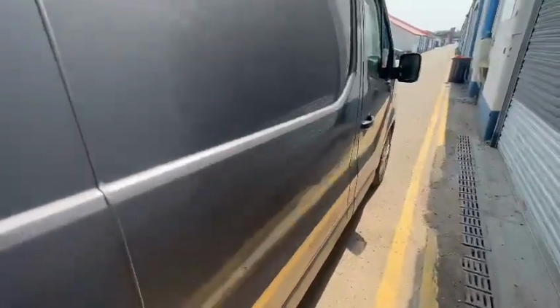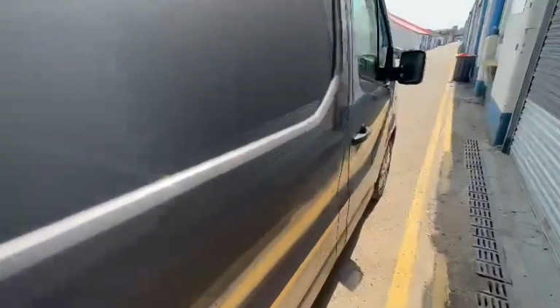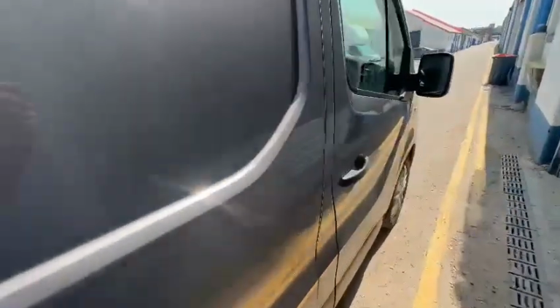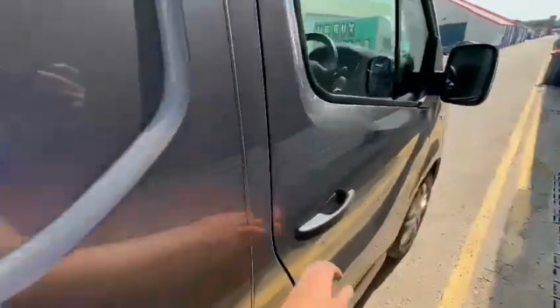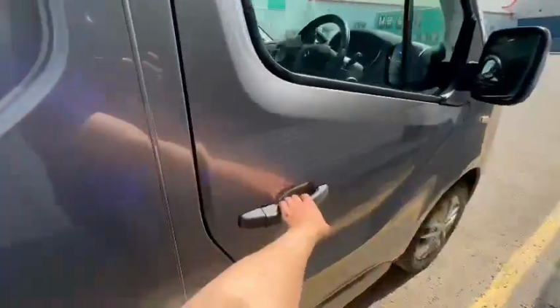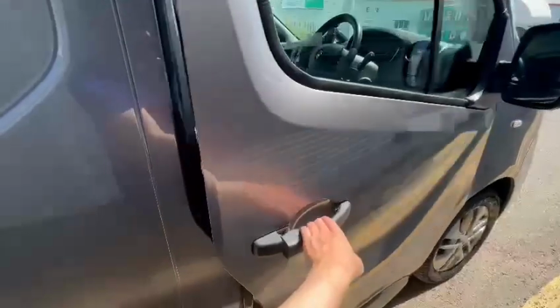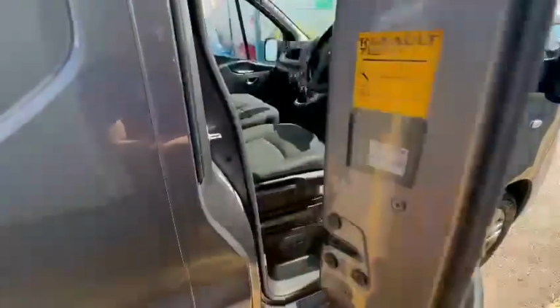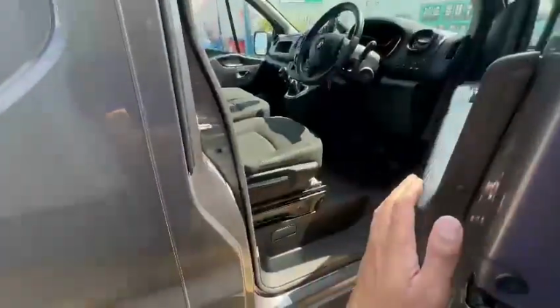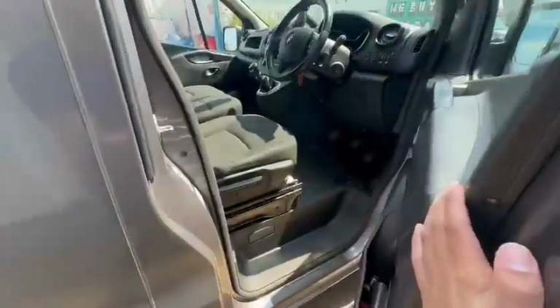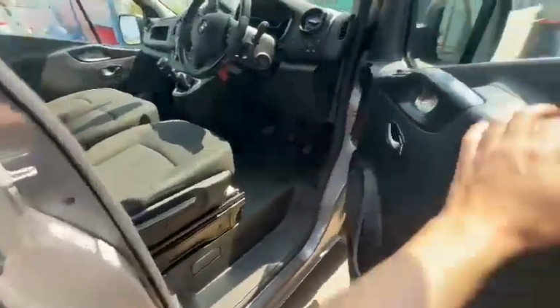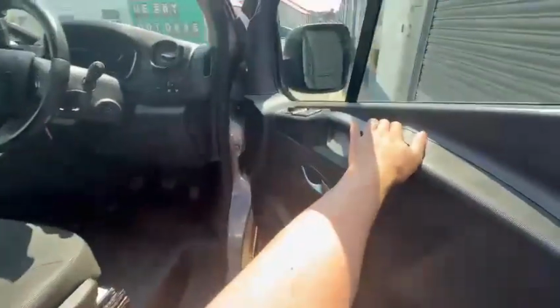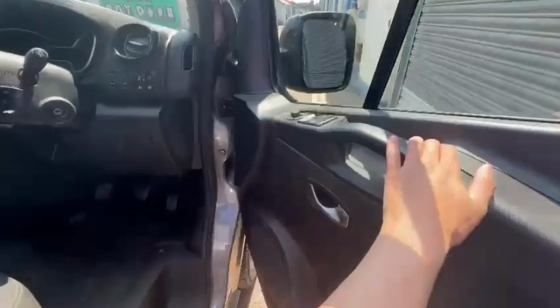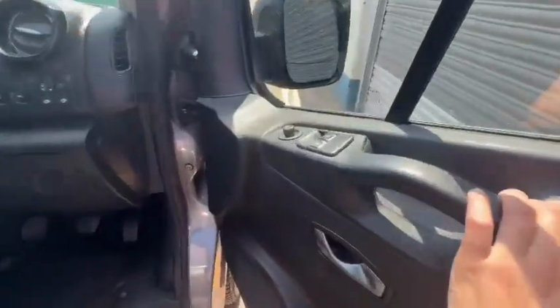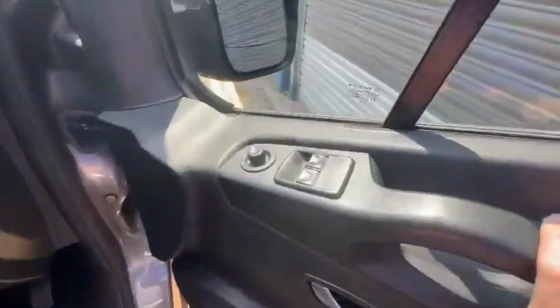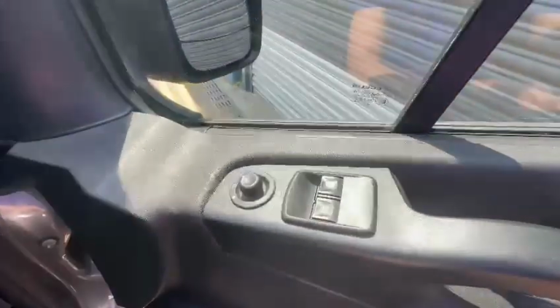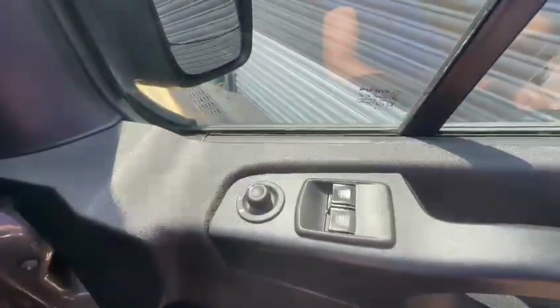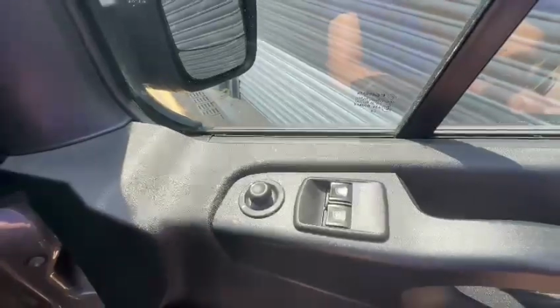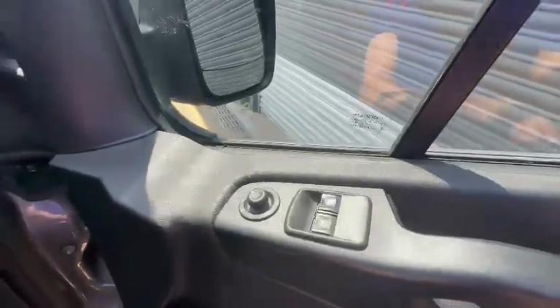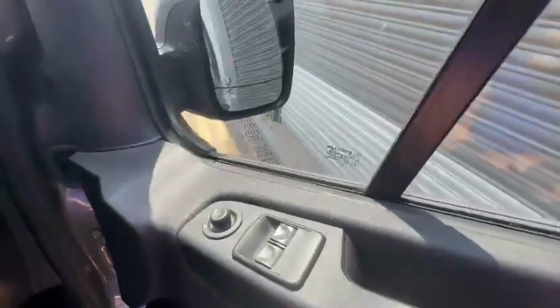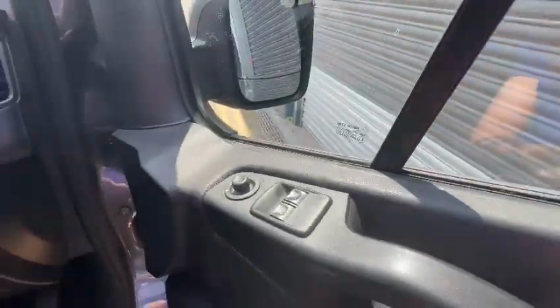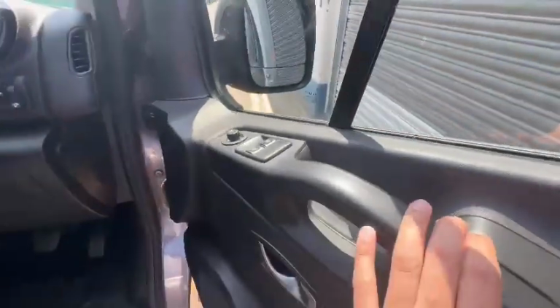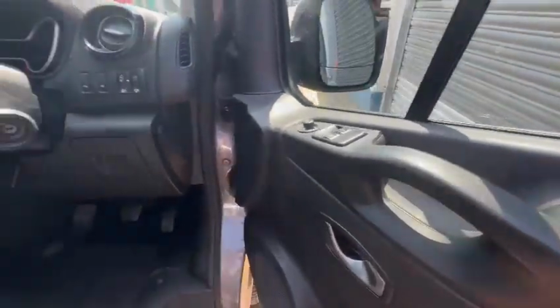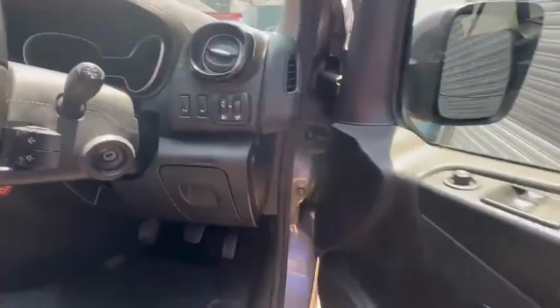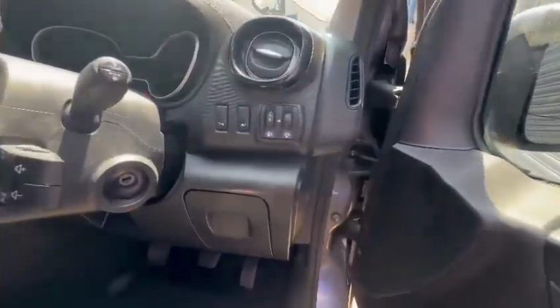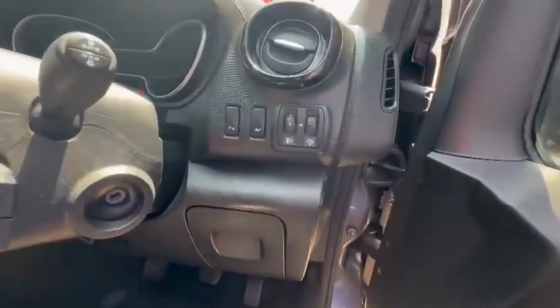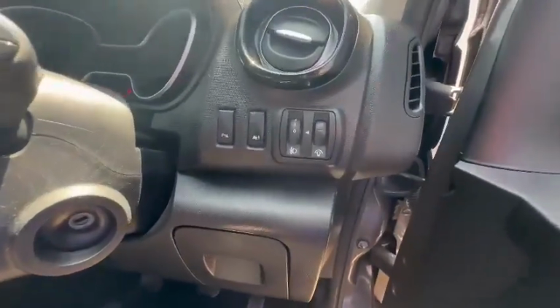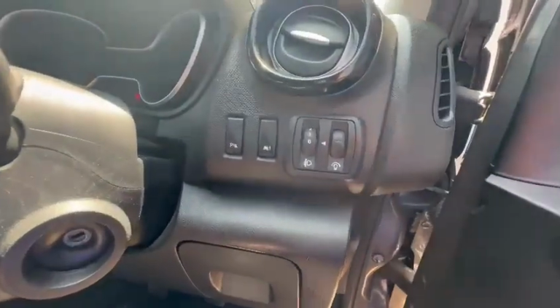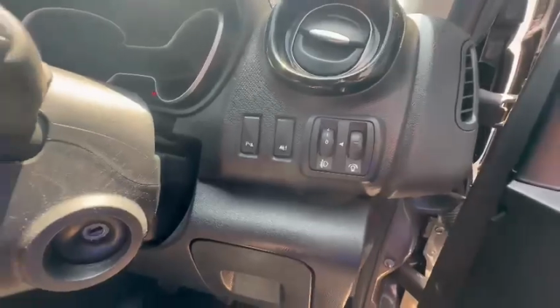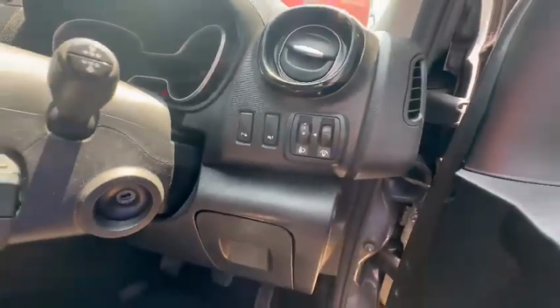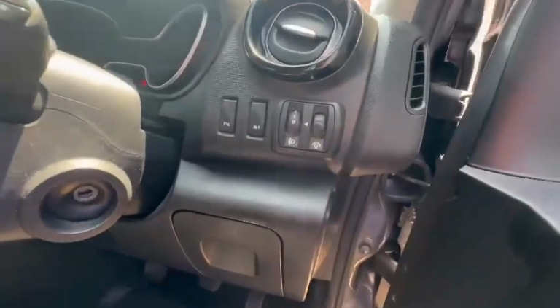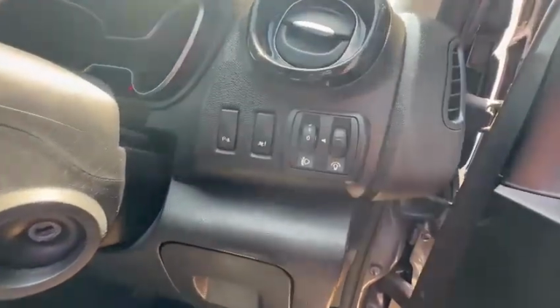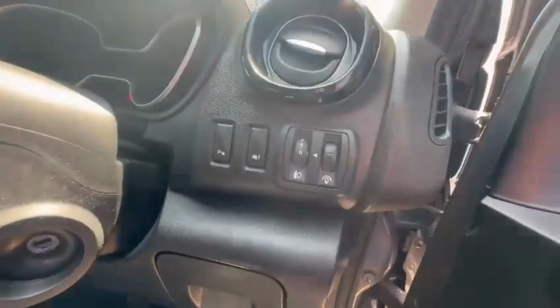This one does have quite a few features as standard. There are electric windows and adjustments for the side mirrors. You've also got headlight leveling, parking sensors, and bad weather control.